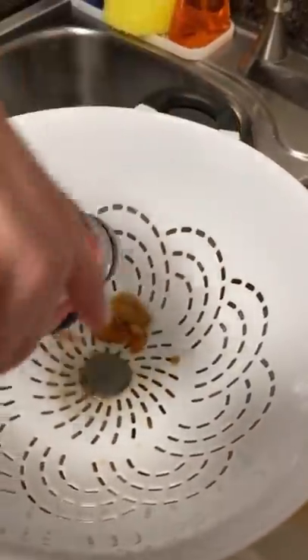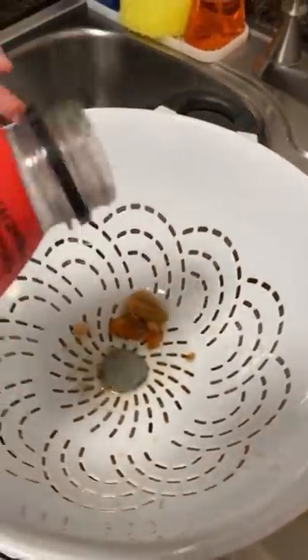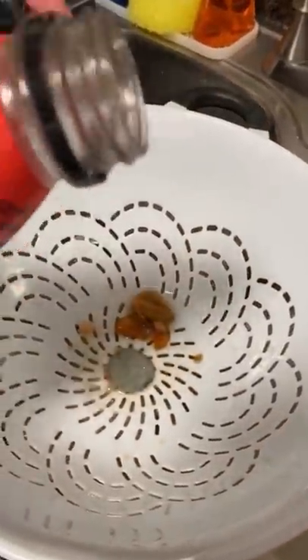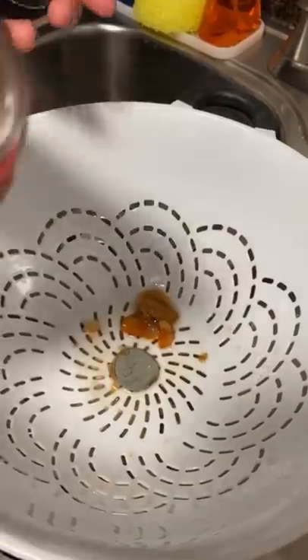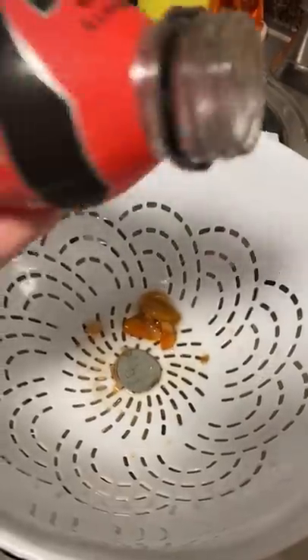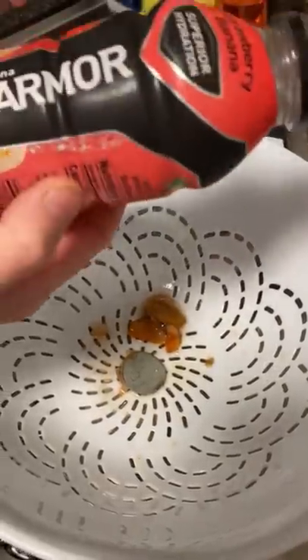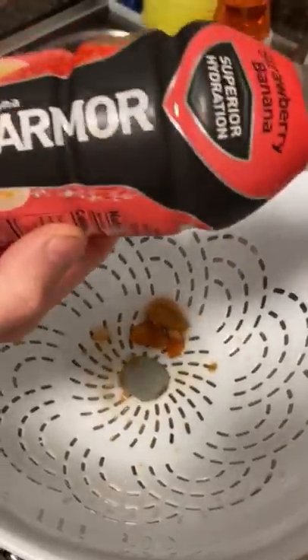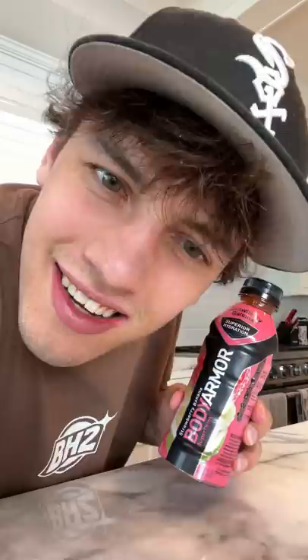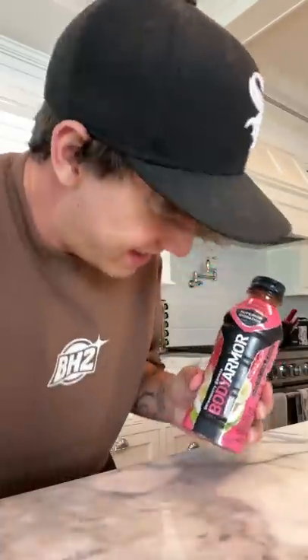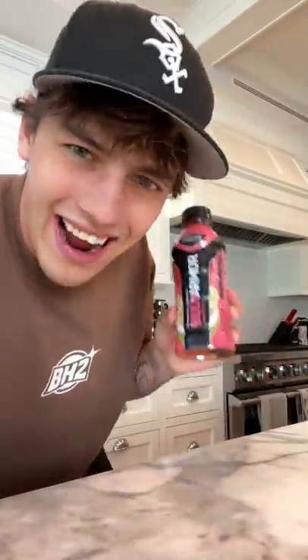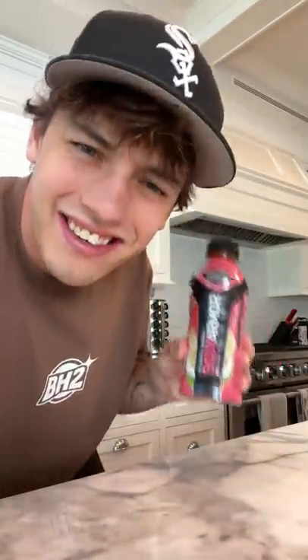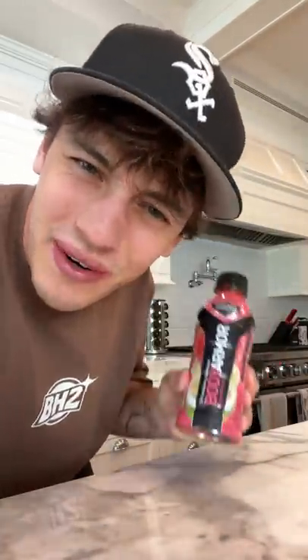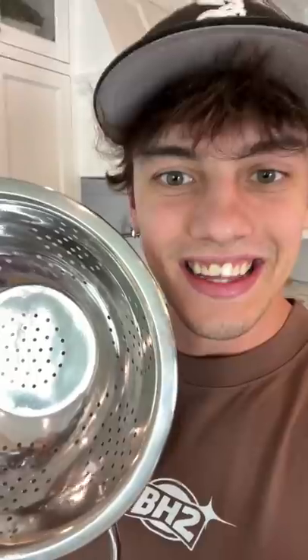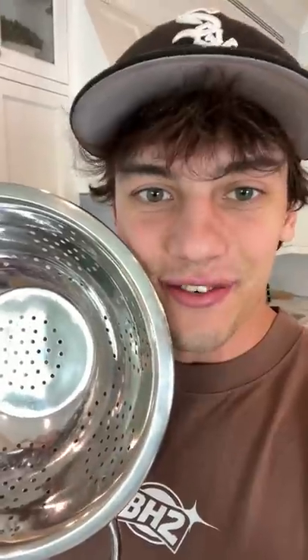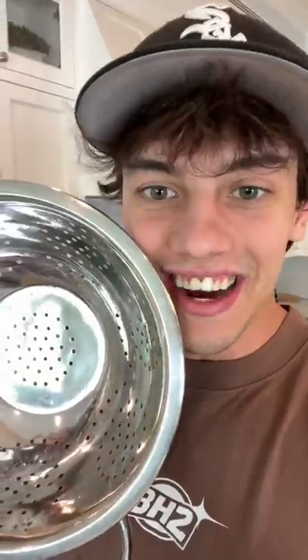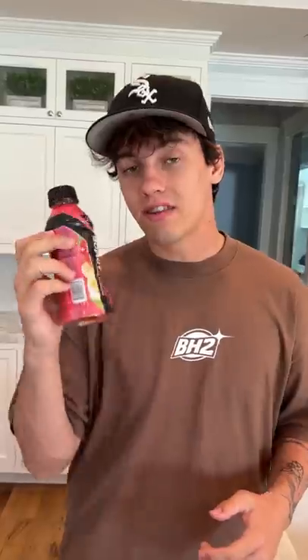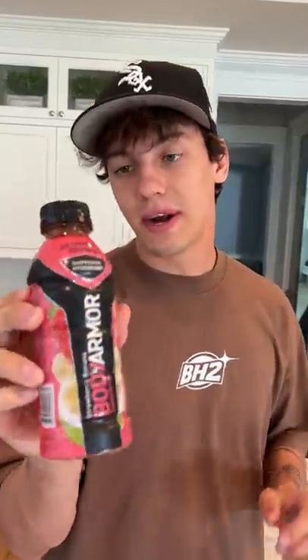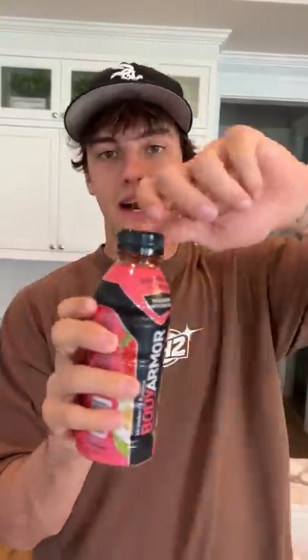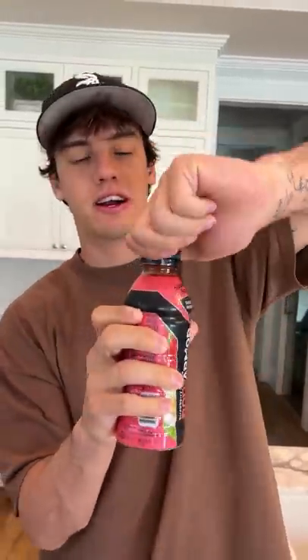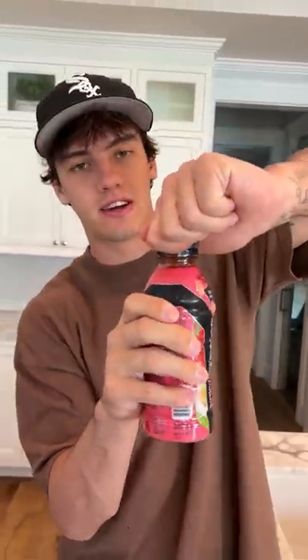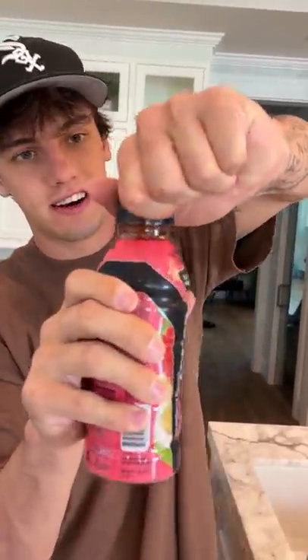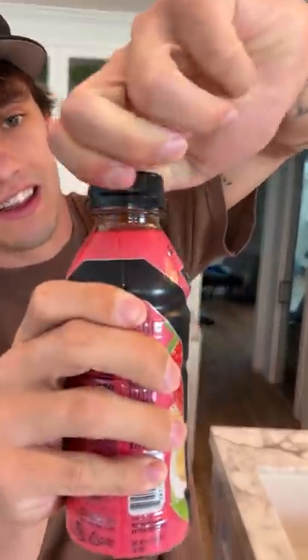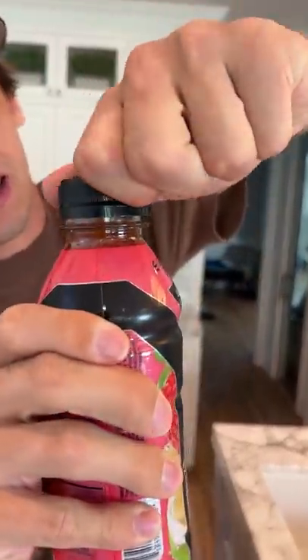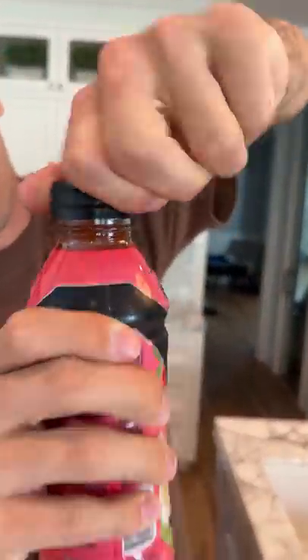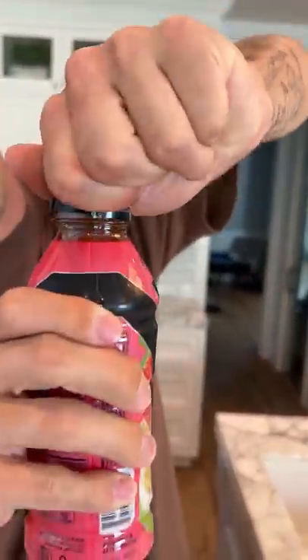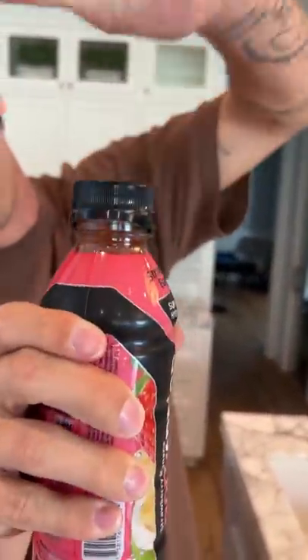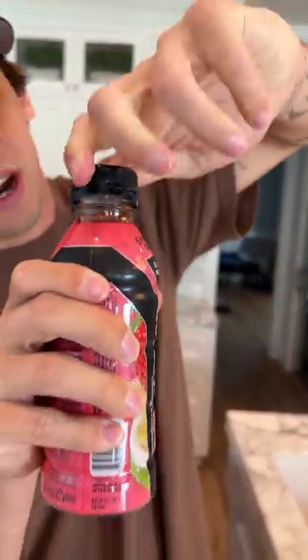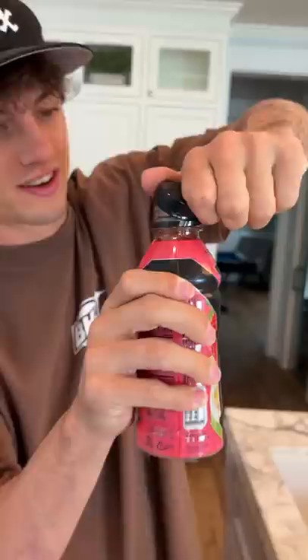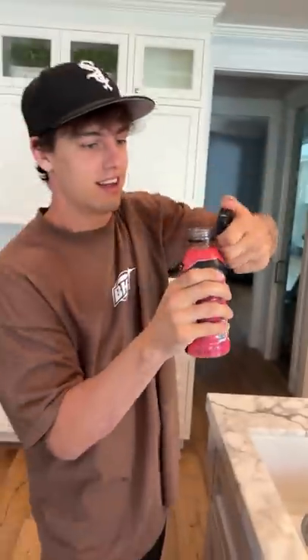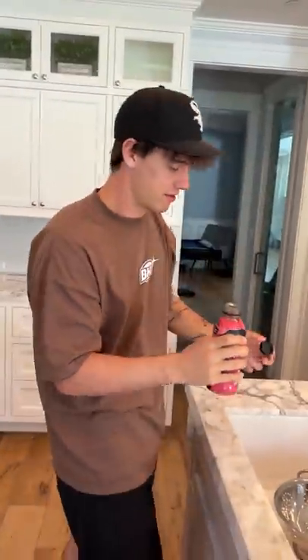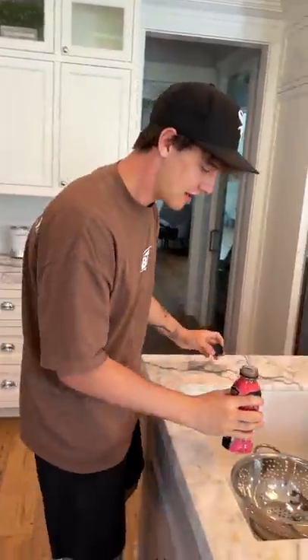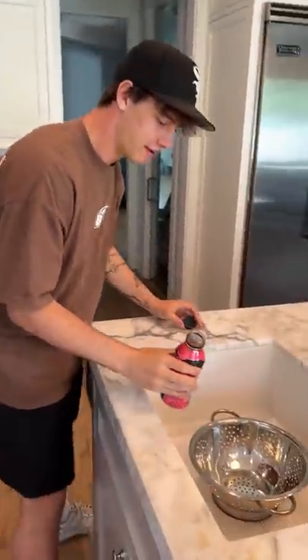Unopened Body Armor — does that actually work? Let's find out. We have a brand new body armor here, and you can hear the click. Brand new. We're gonna pour it out here.